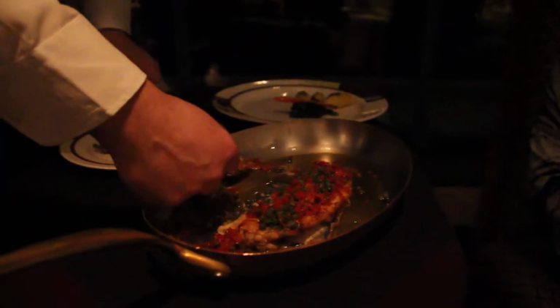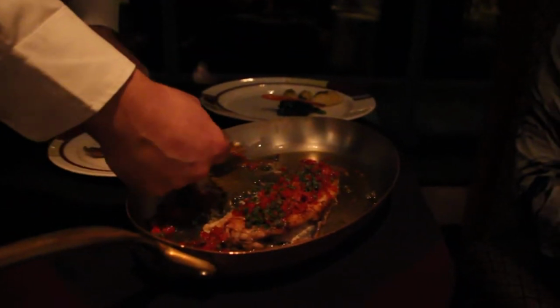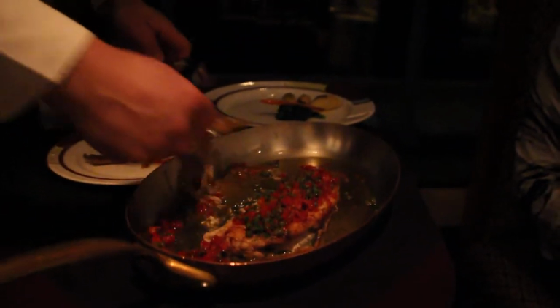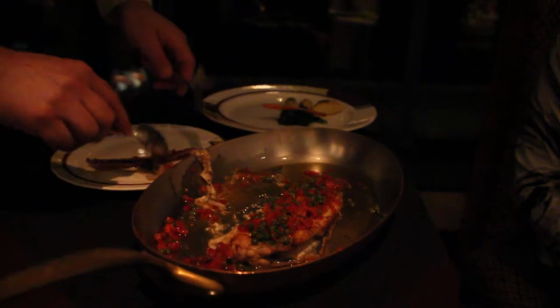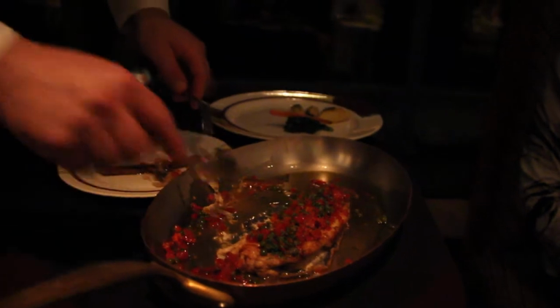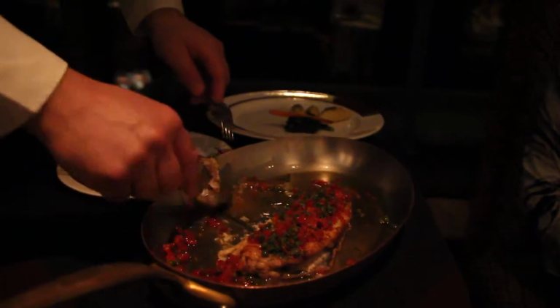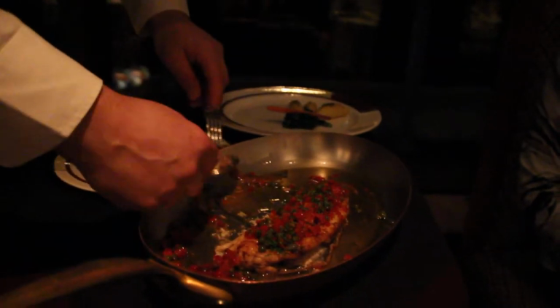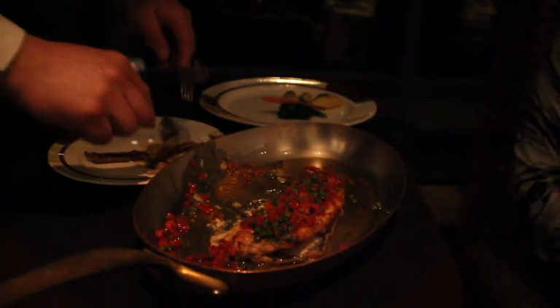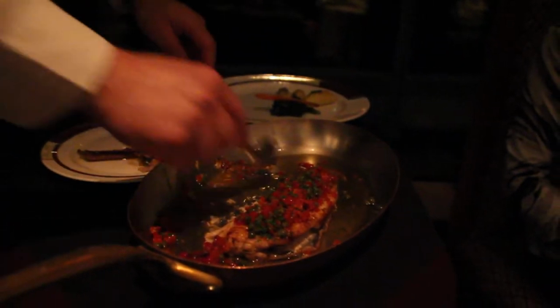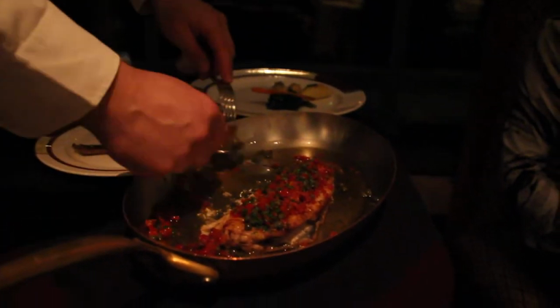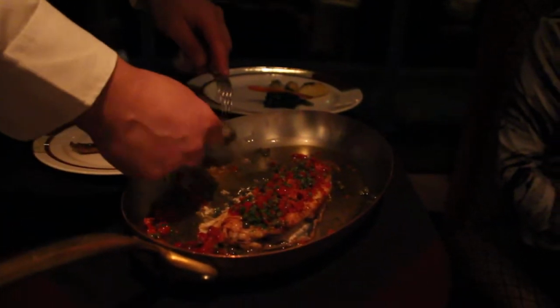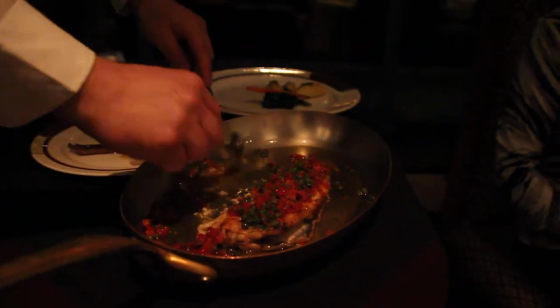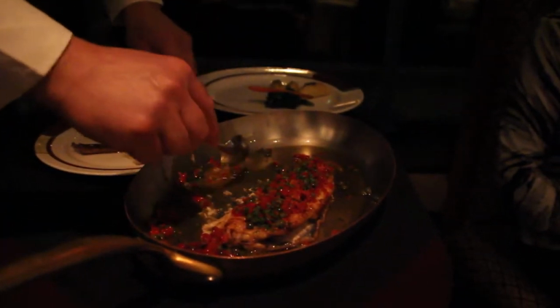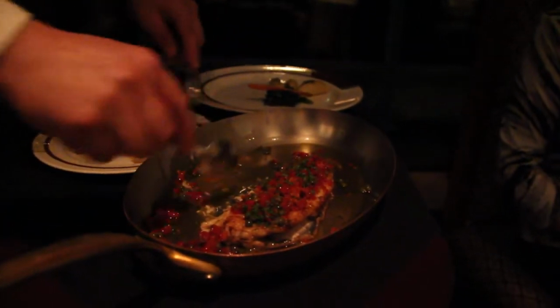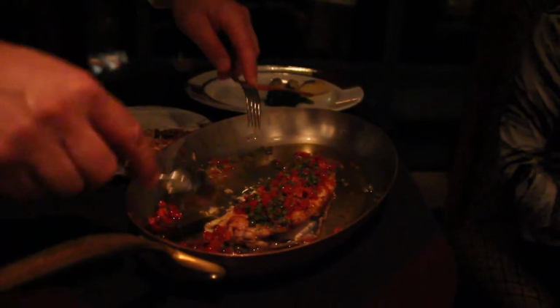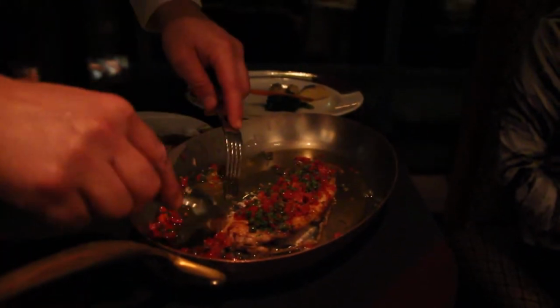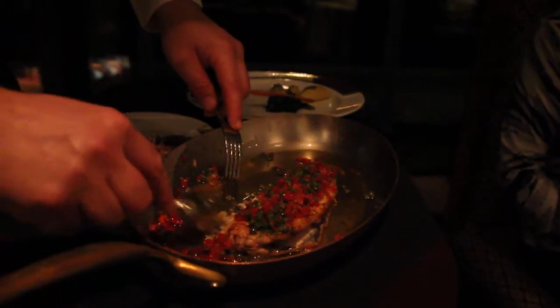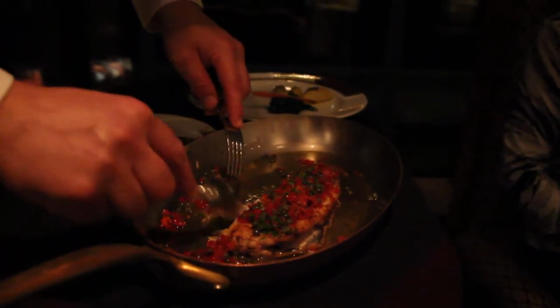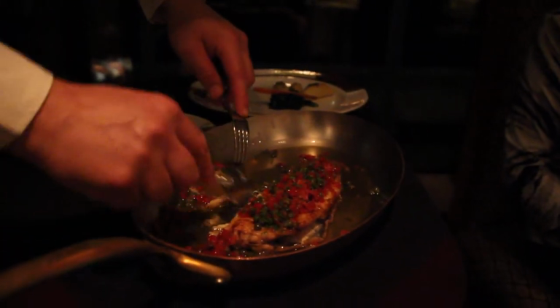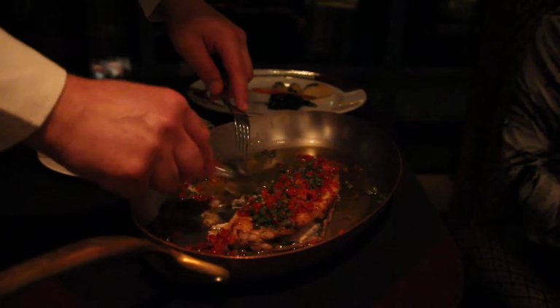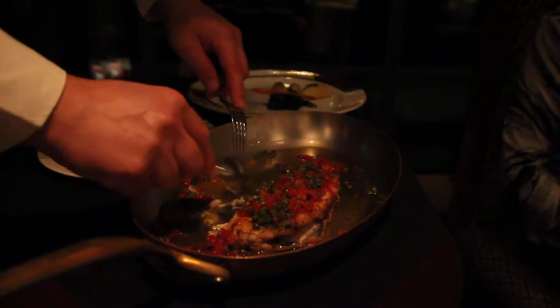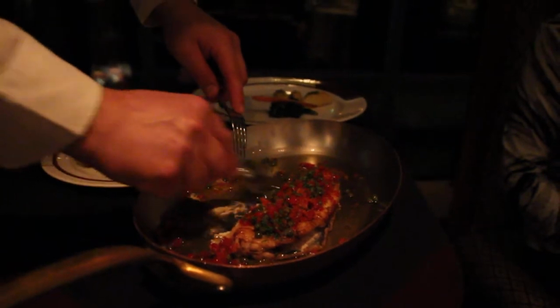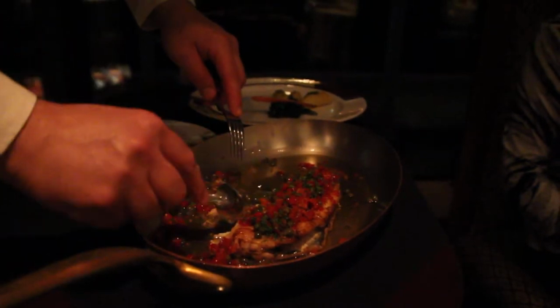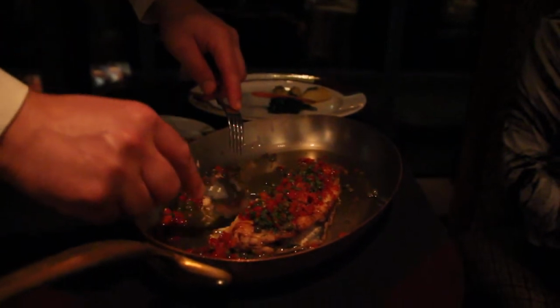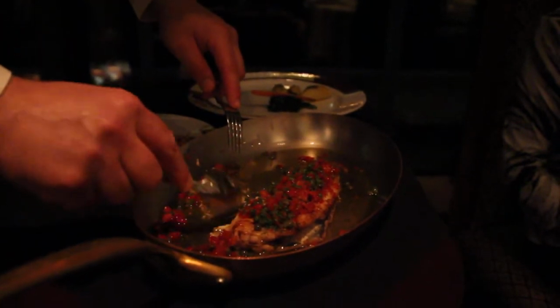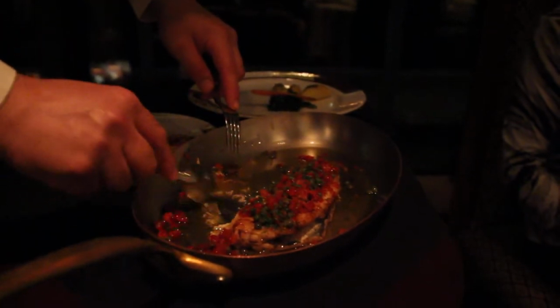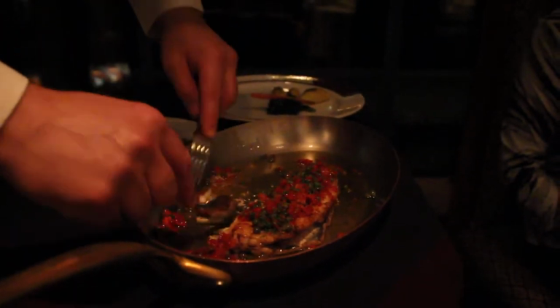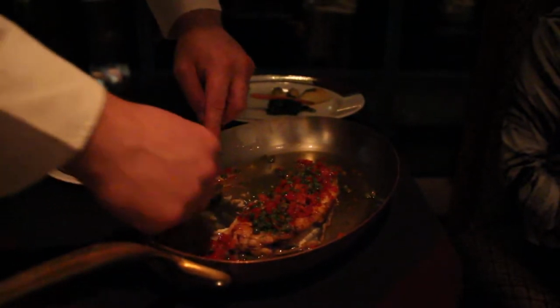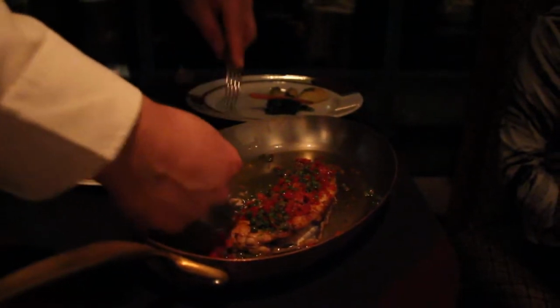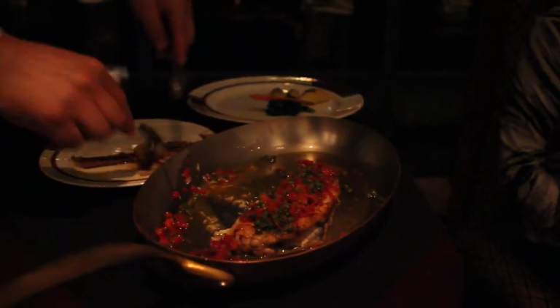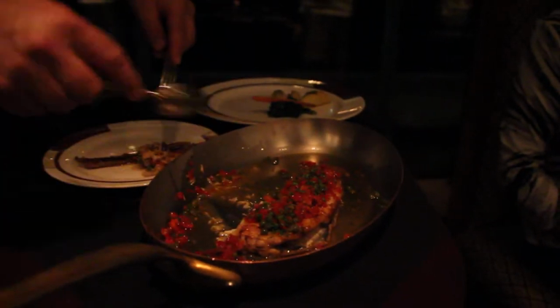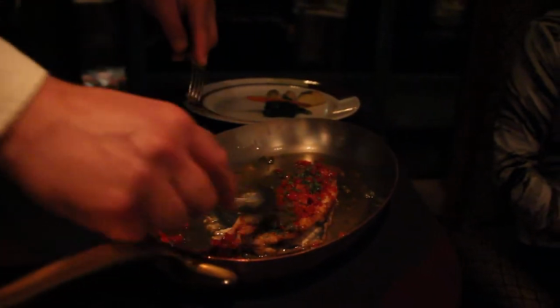Just be careful — maybe one or two little bones that will remain, but they are very soft. They are not like a sea bass, for example. I will try to remove them as much as I can.